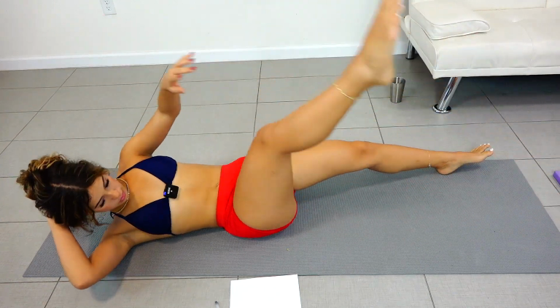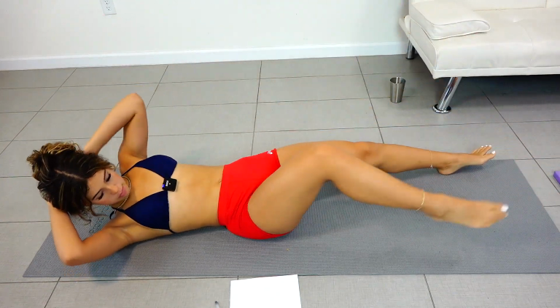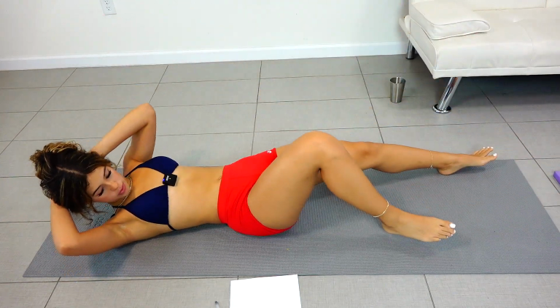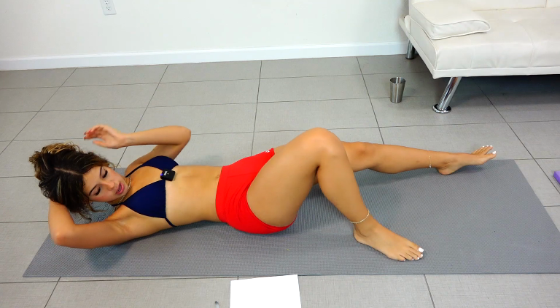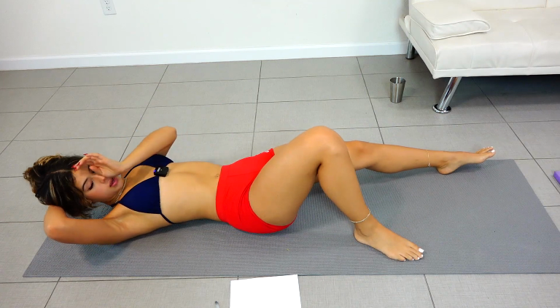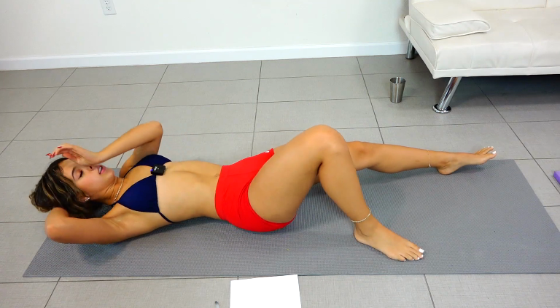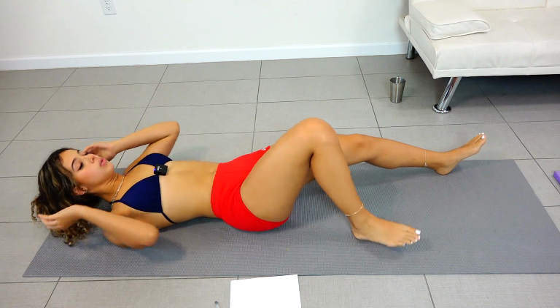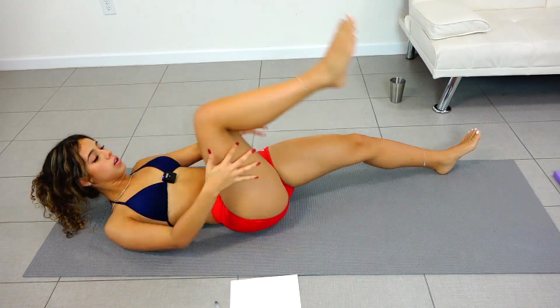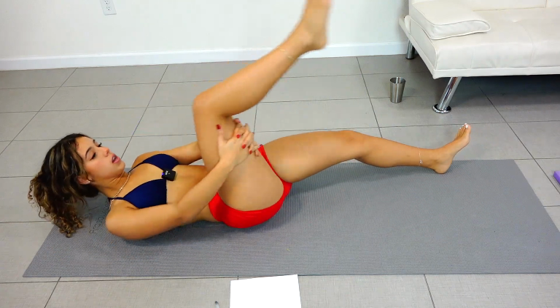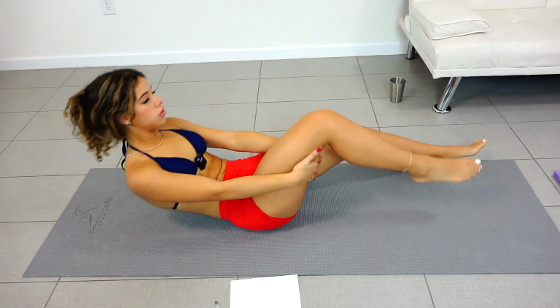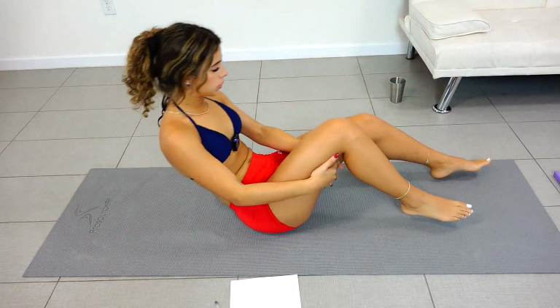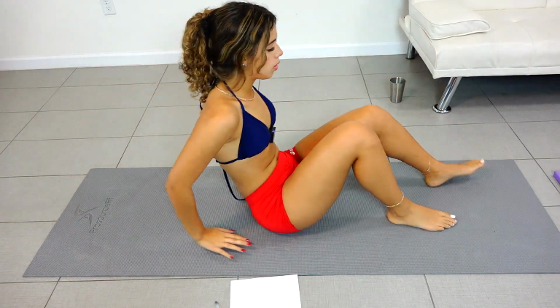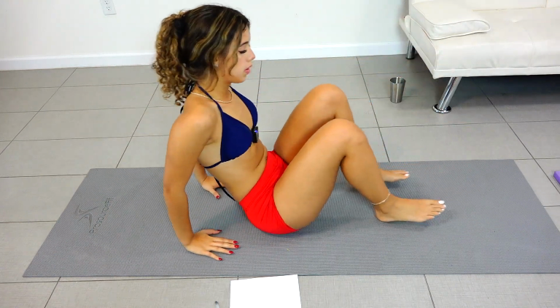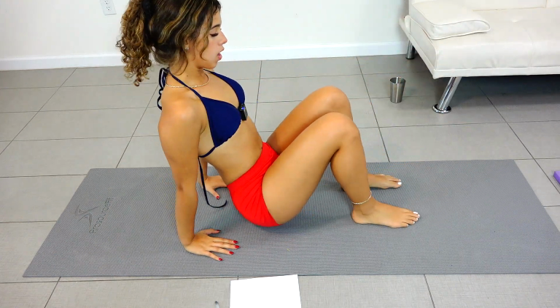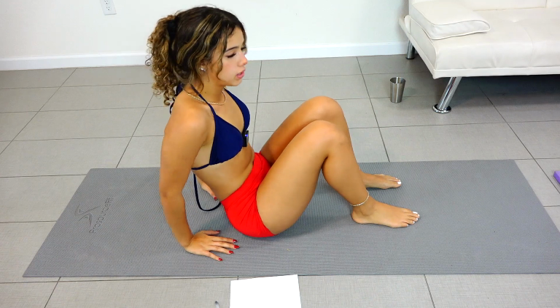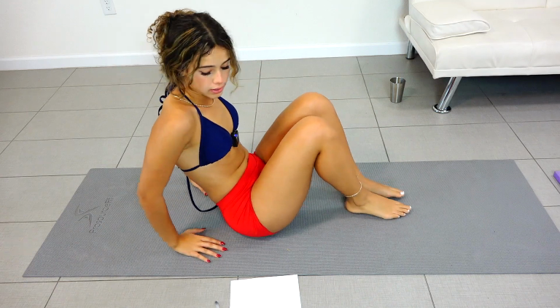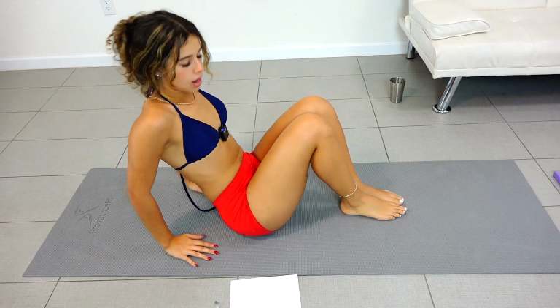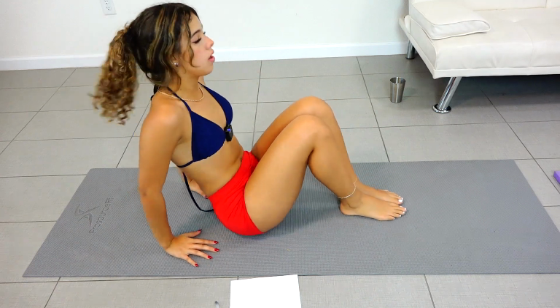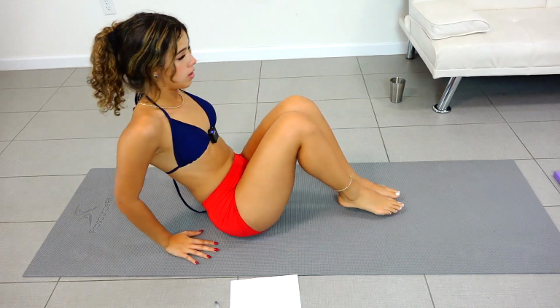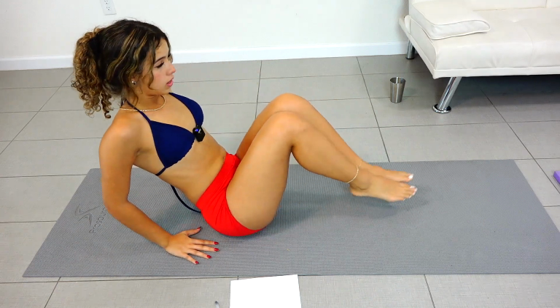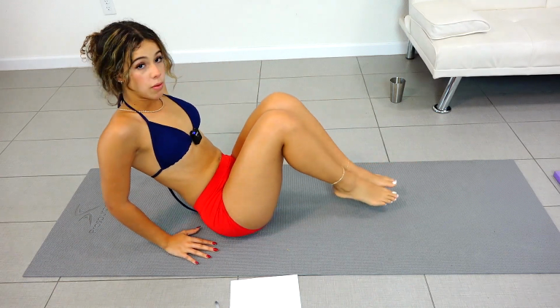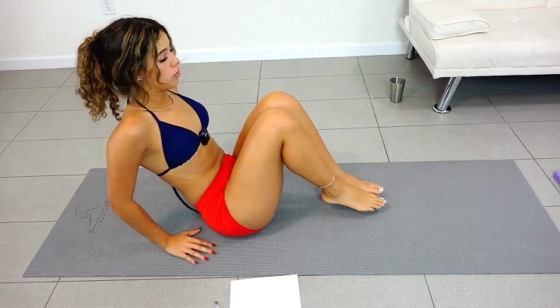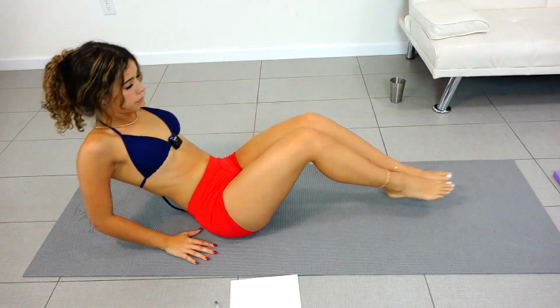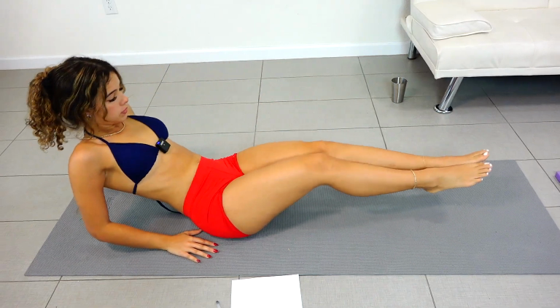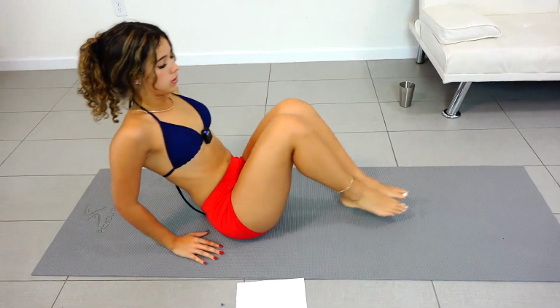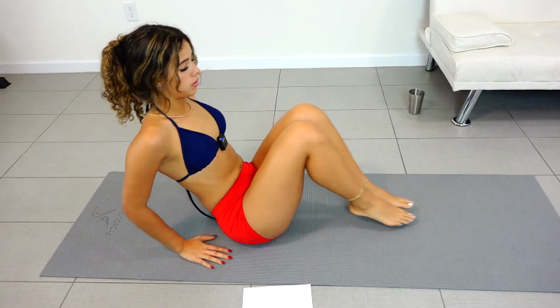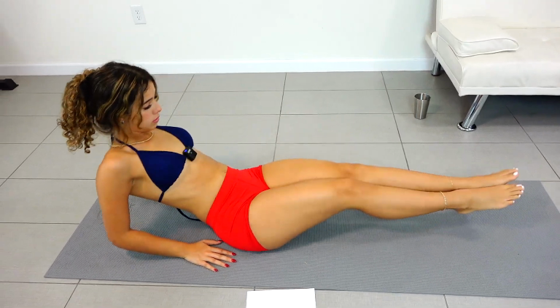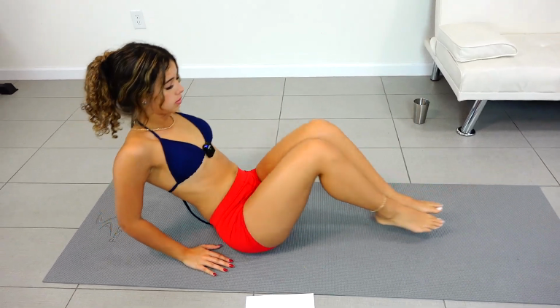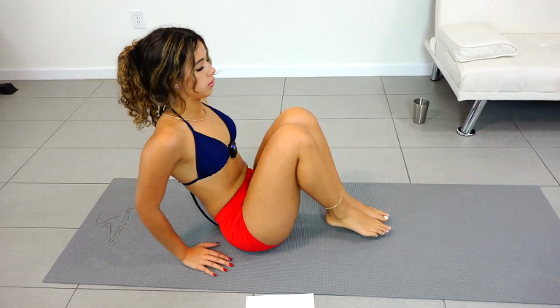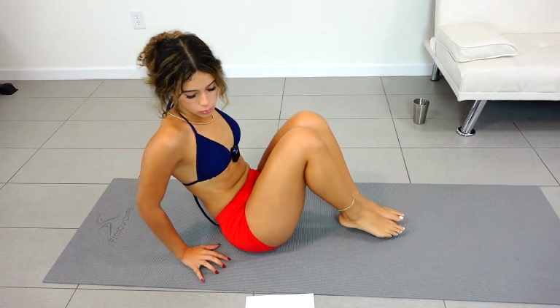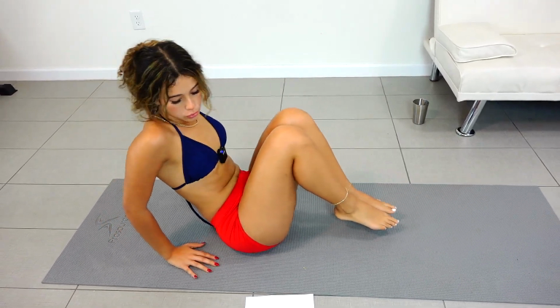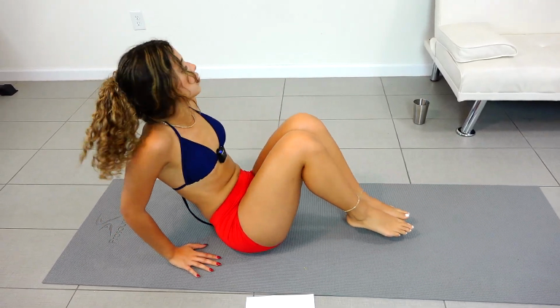Okay, perfect. Now we're going to do in and outs. We're going to come up and we're going to kick our legs in and out and keep them above the ground the whole time, and we're going to do 30 of those.